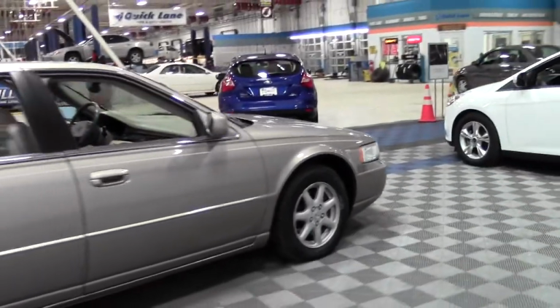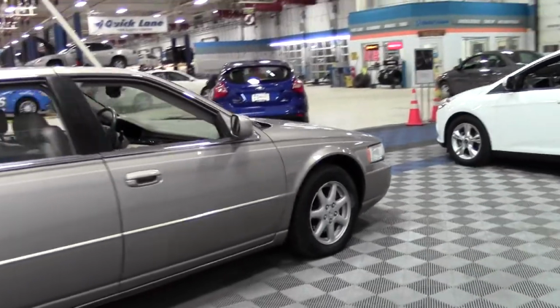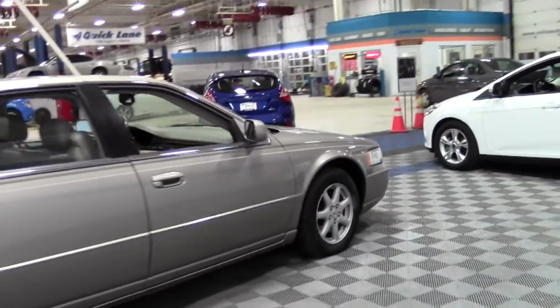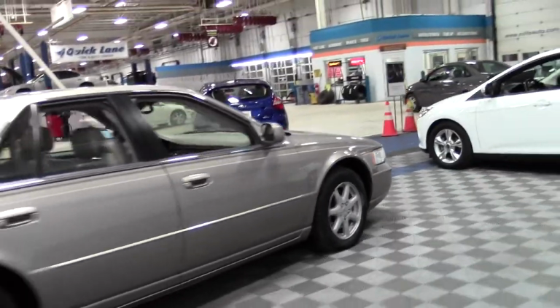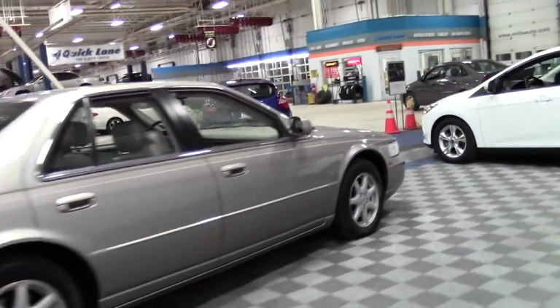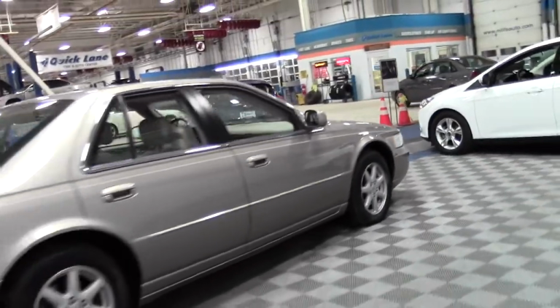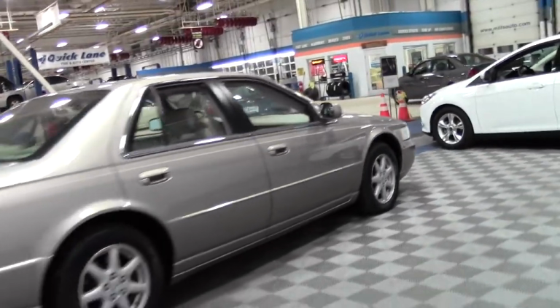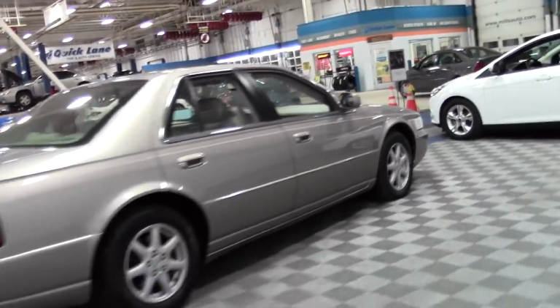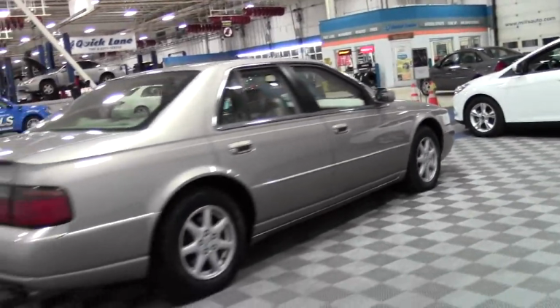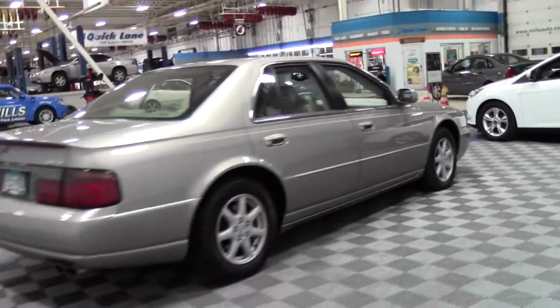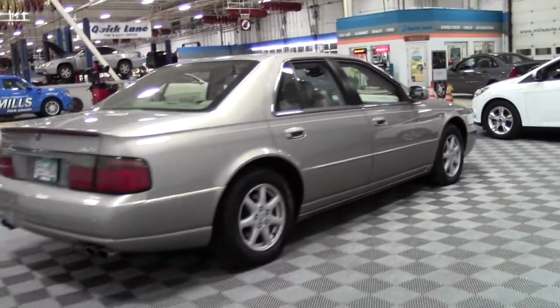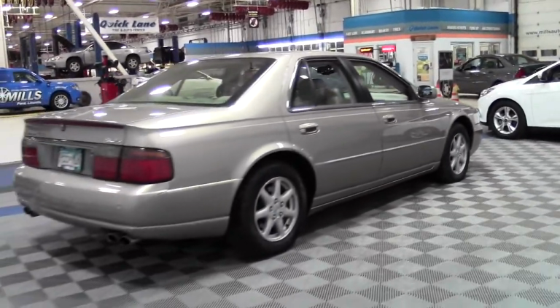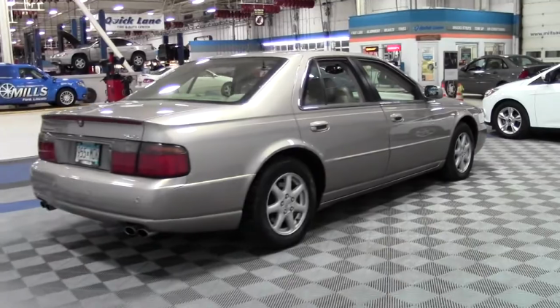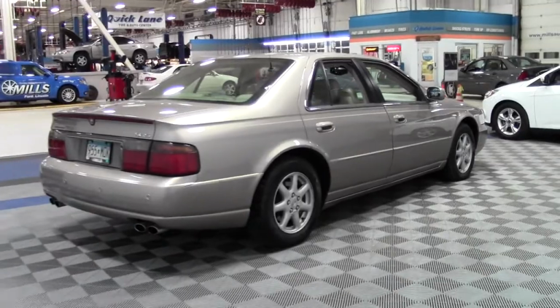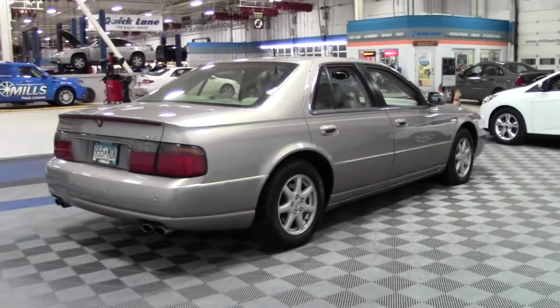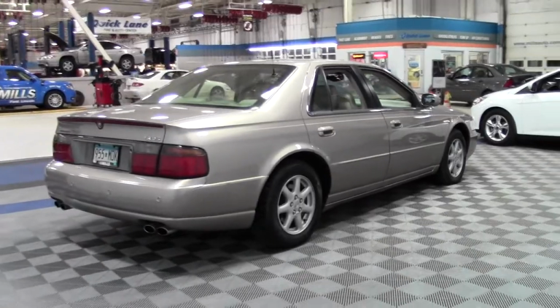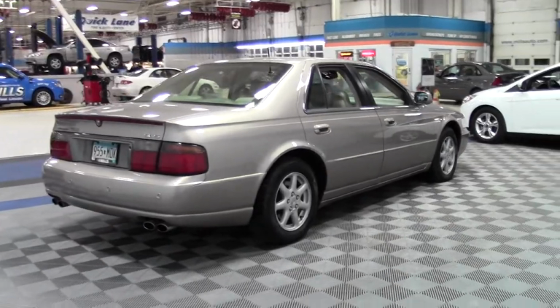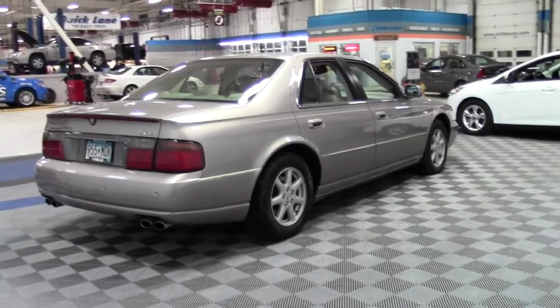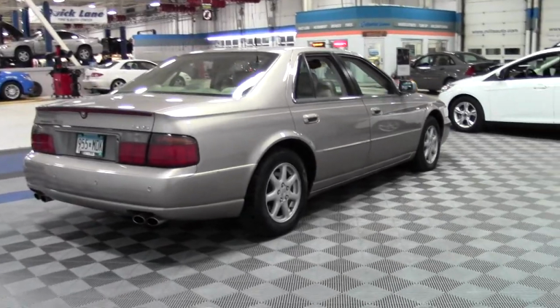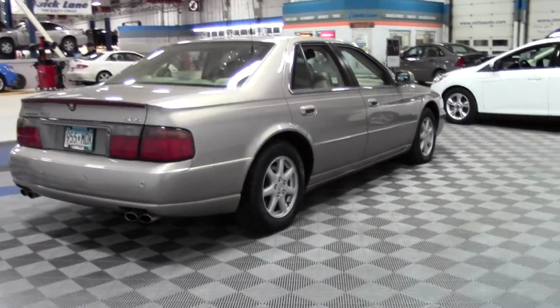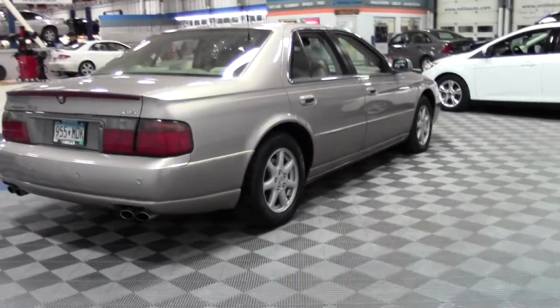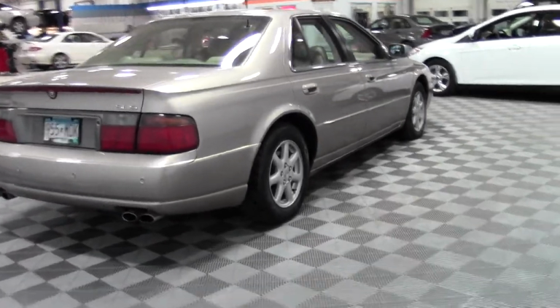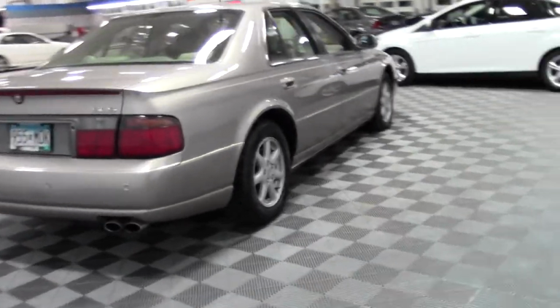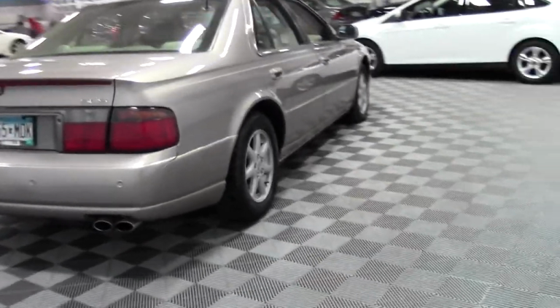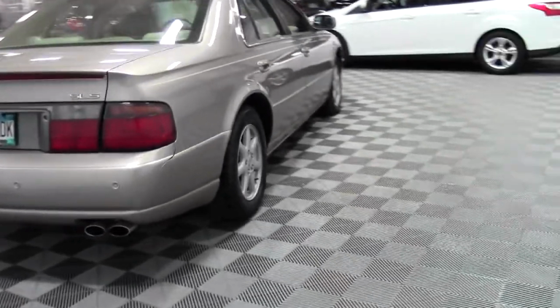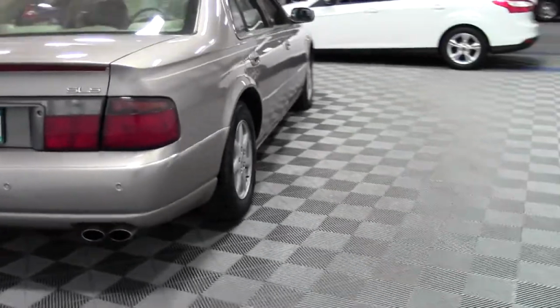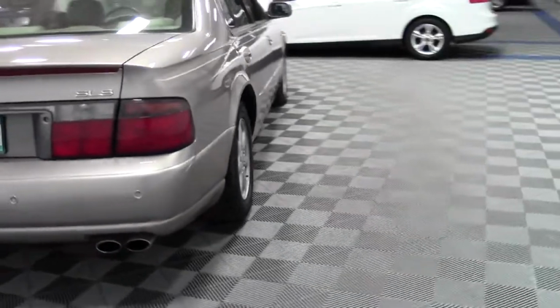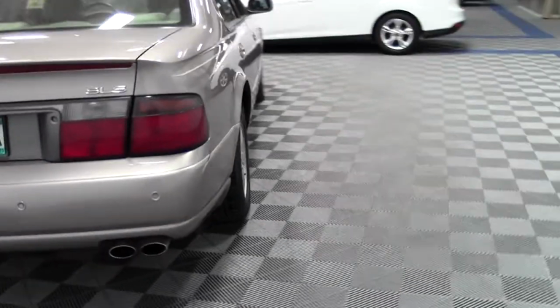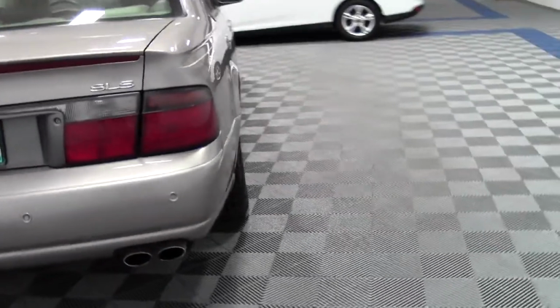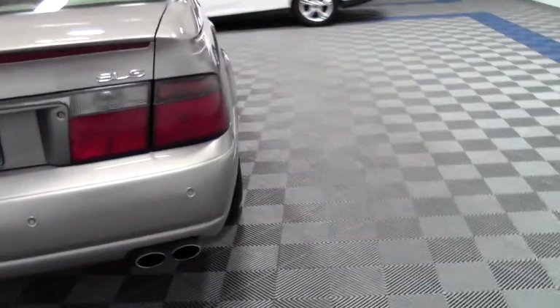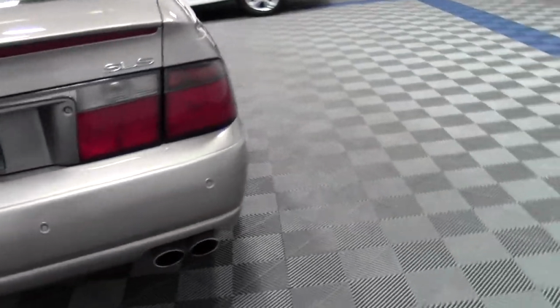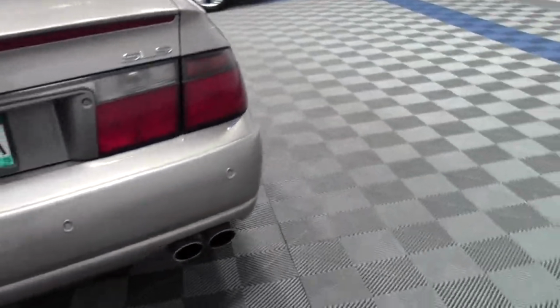It's got traction control, stability control, fog lamps, heated front seats, multi-zone AC — an opportunity to finally own that luxury vehicle.